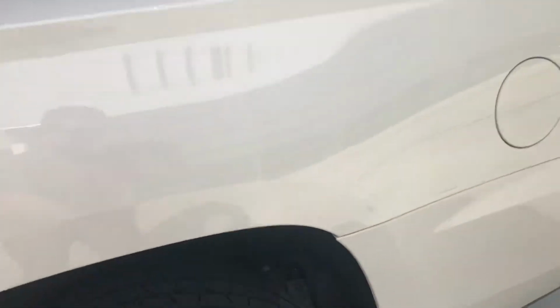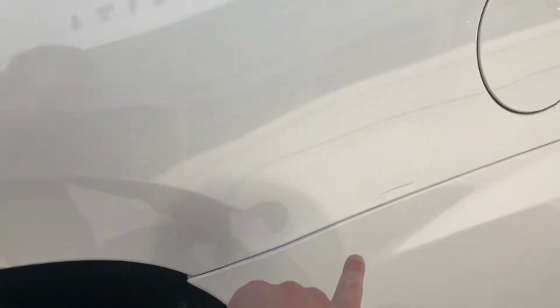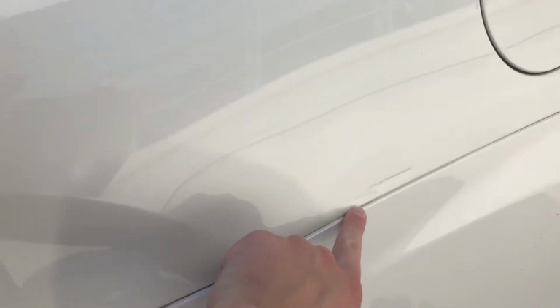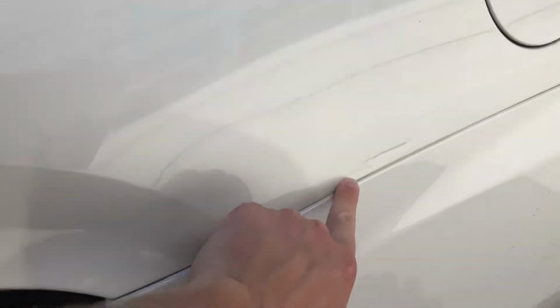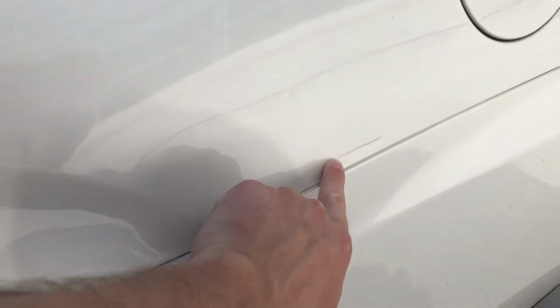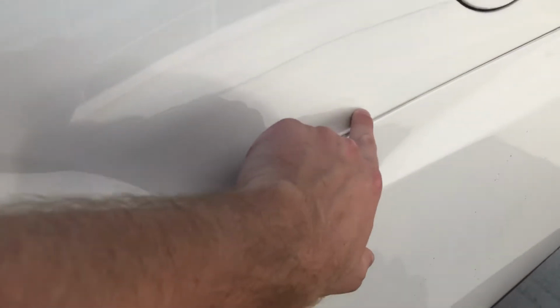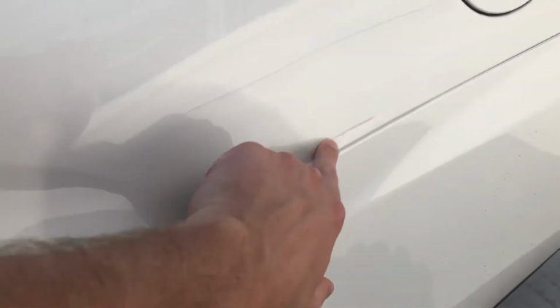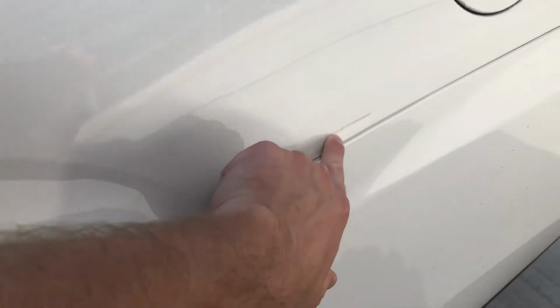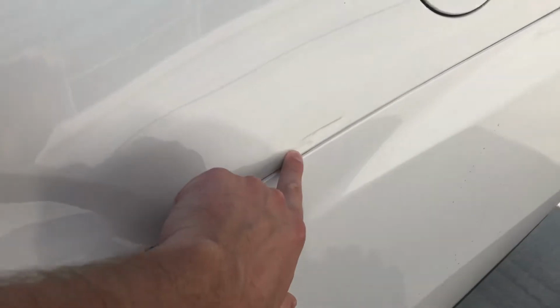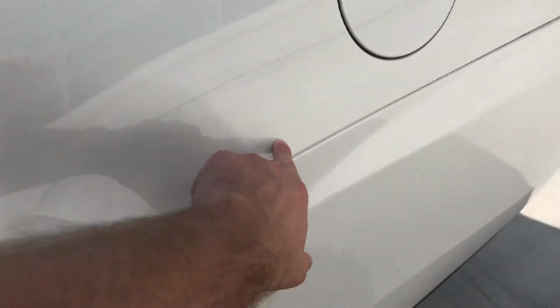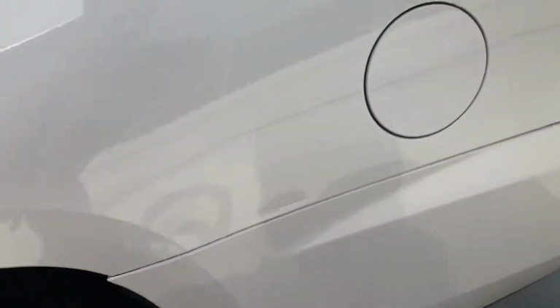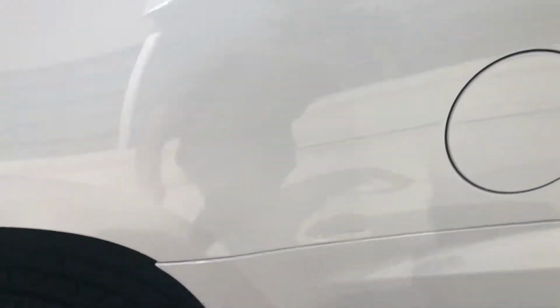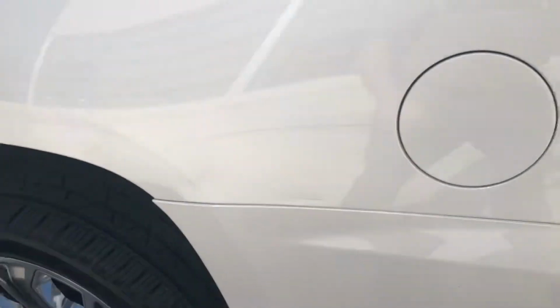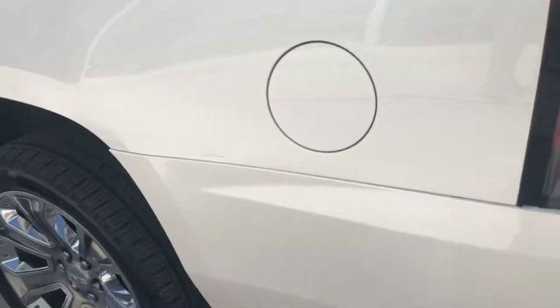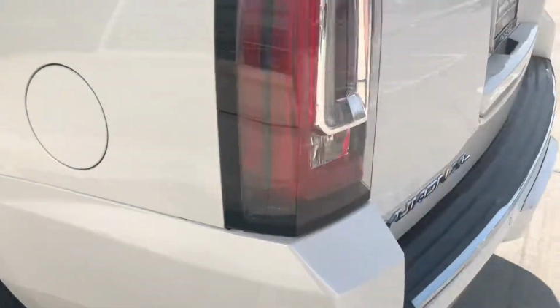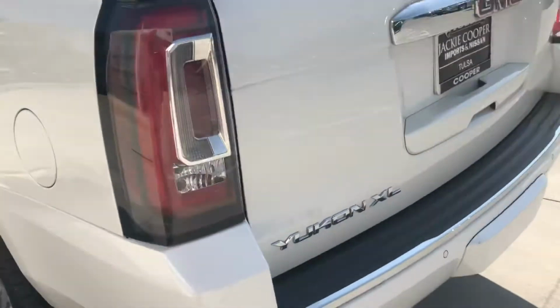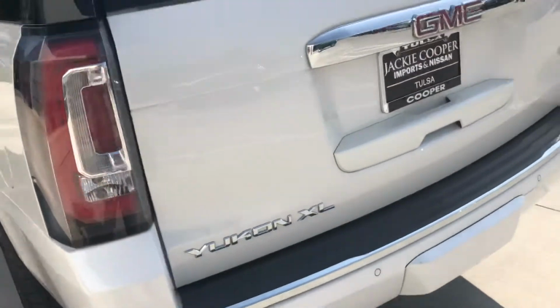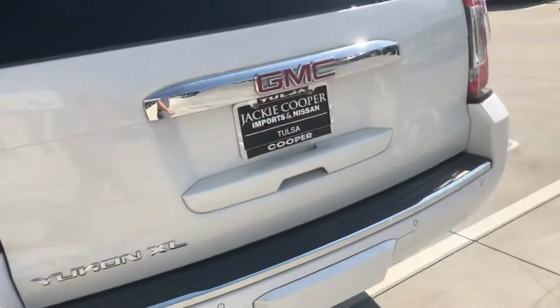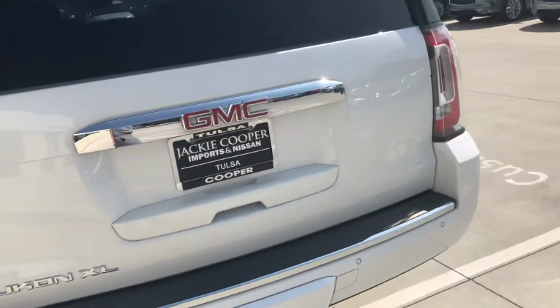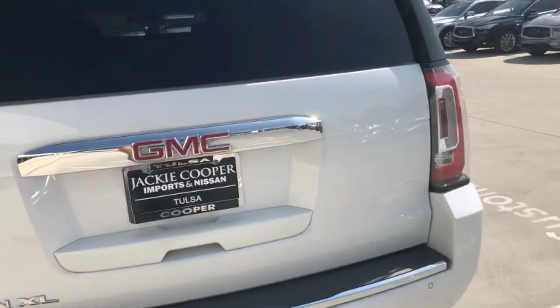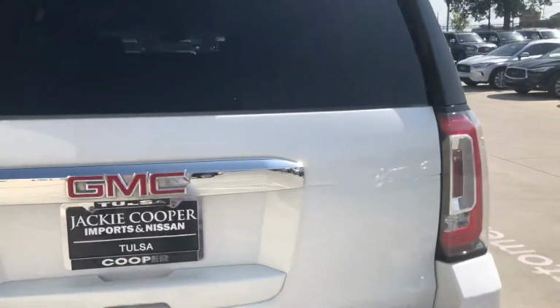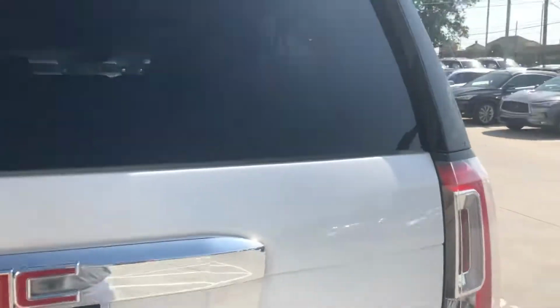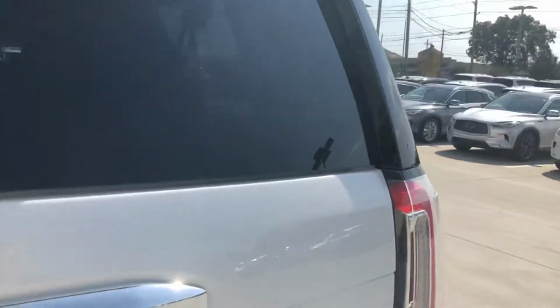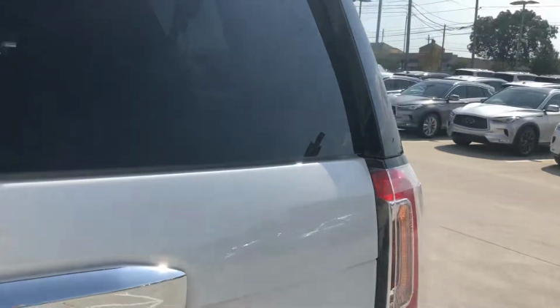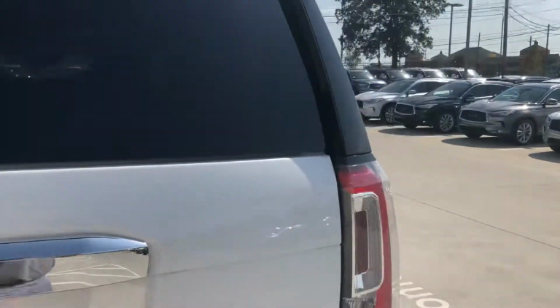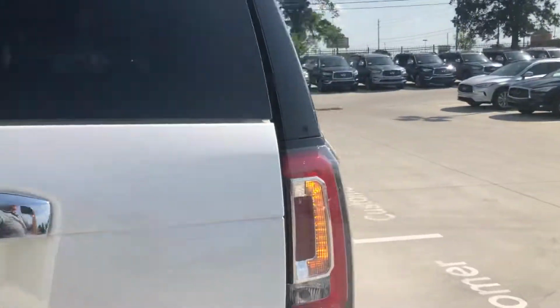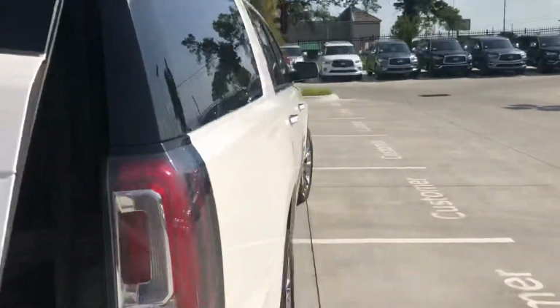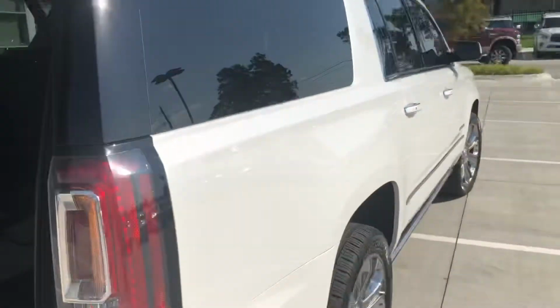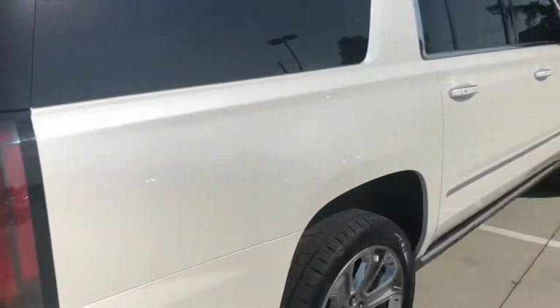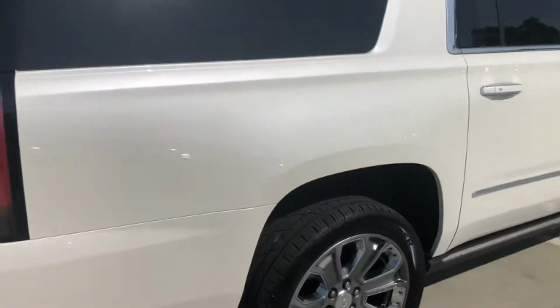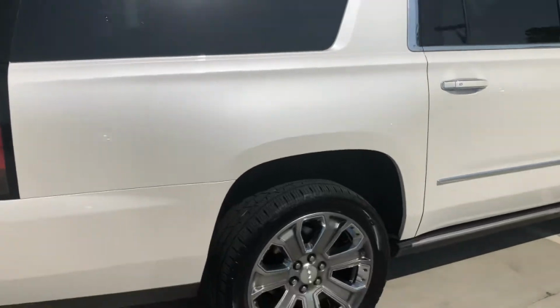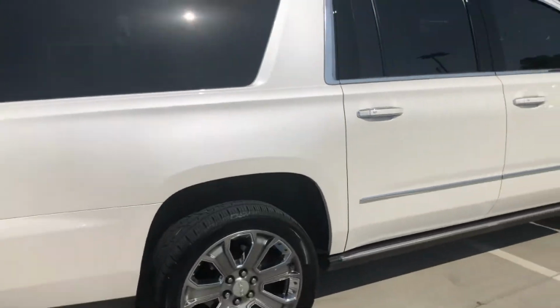The only mark I see on here is right here — there's a minor ding on it and then a scrape, as you can see. Other than that, this thing is in just awesome condition, both interior and exterior, as you can see here.